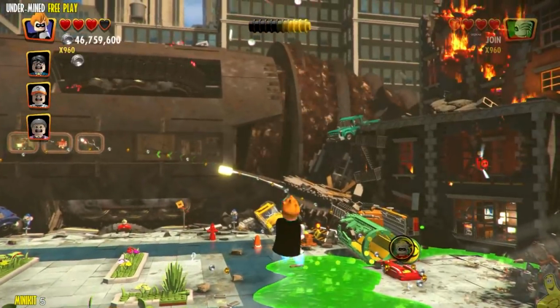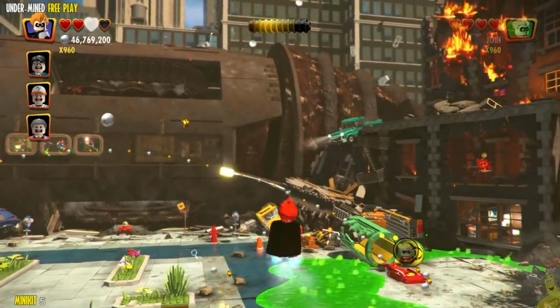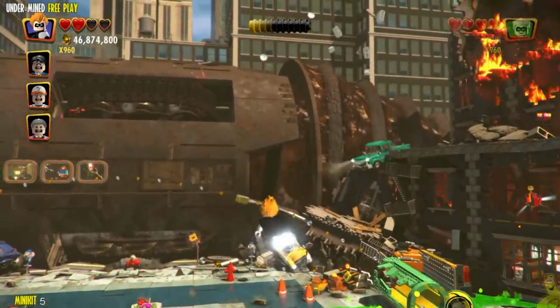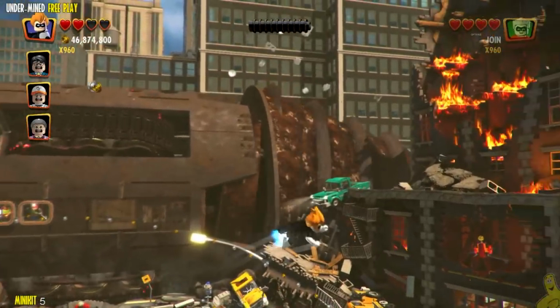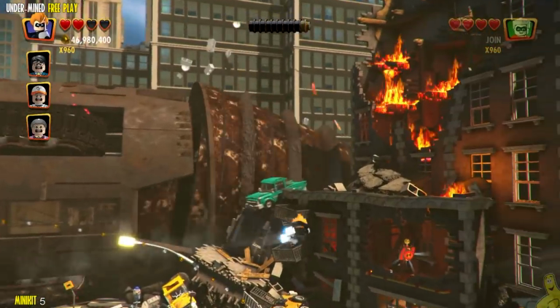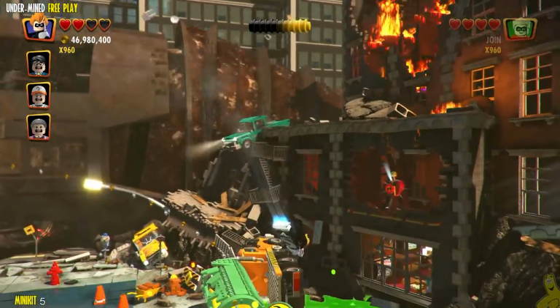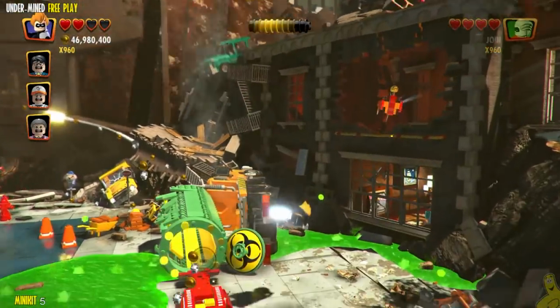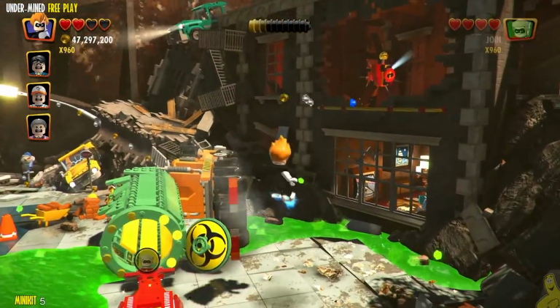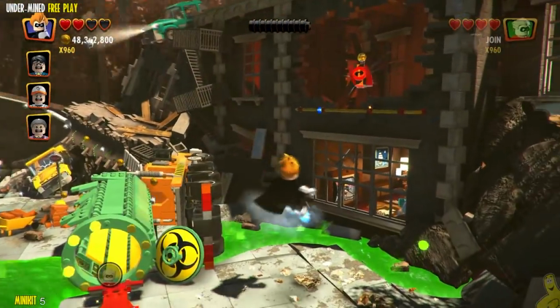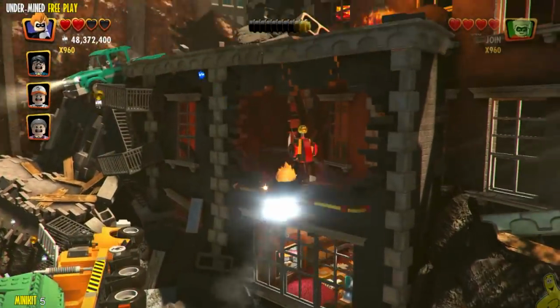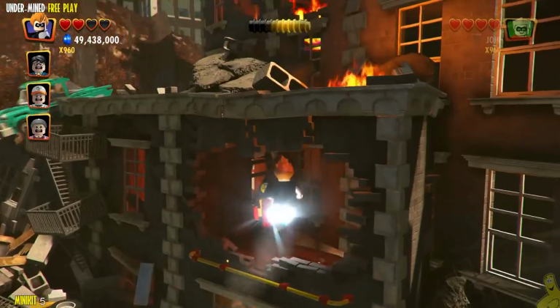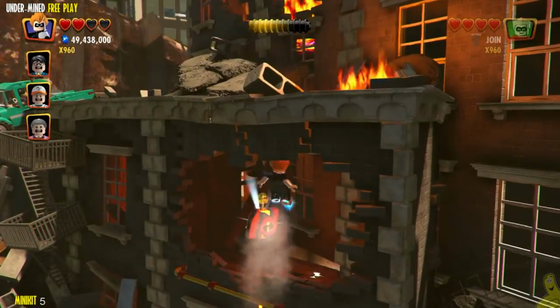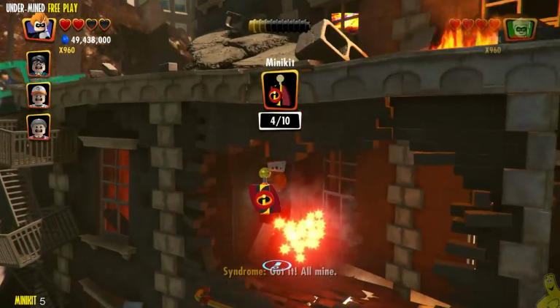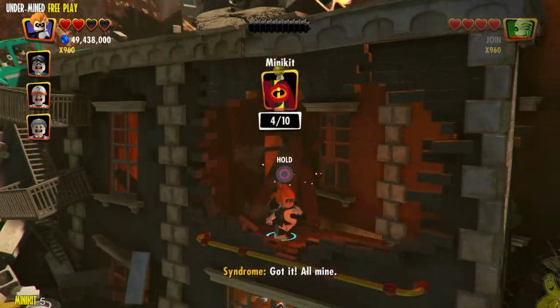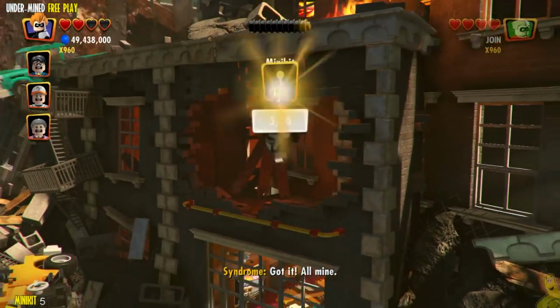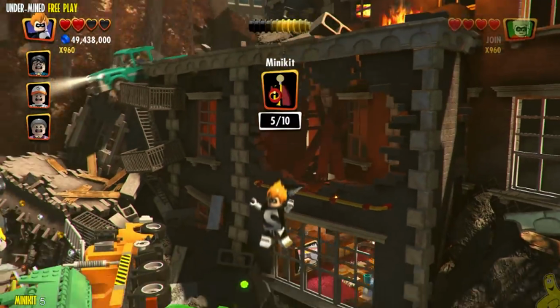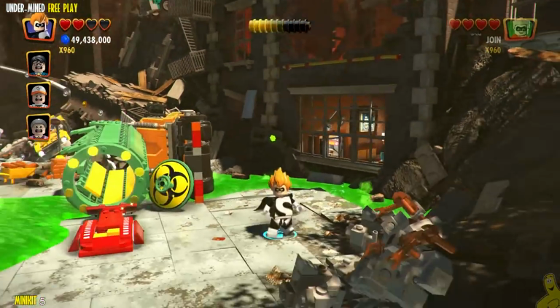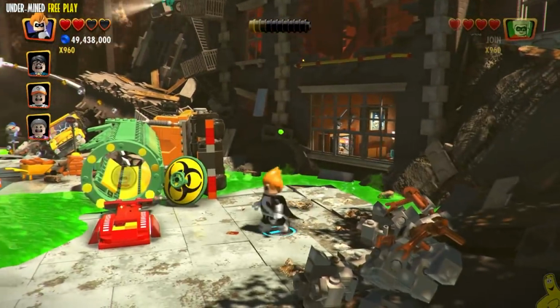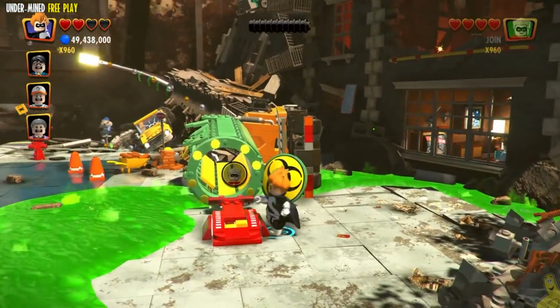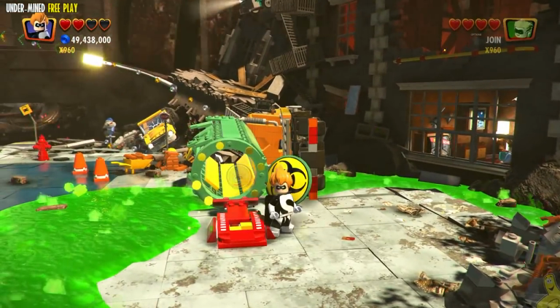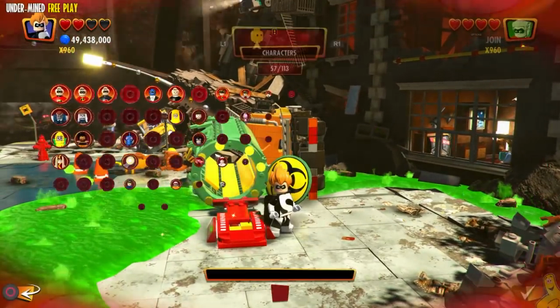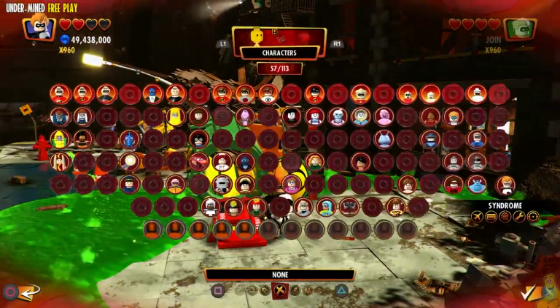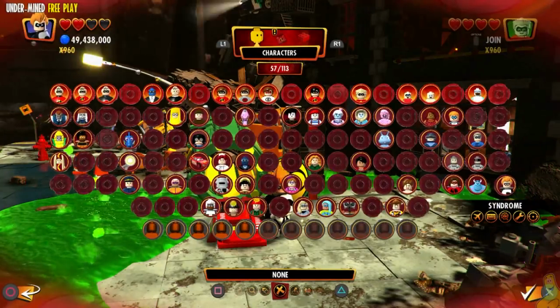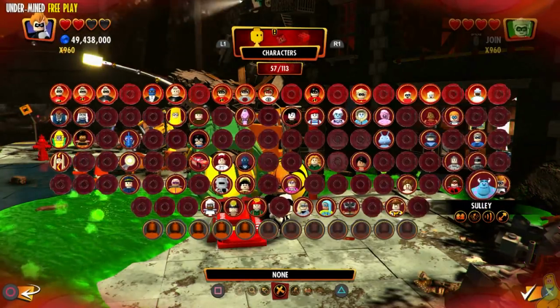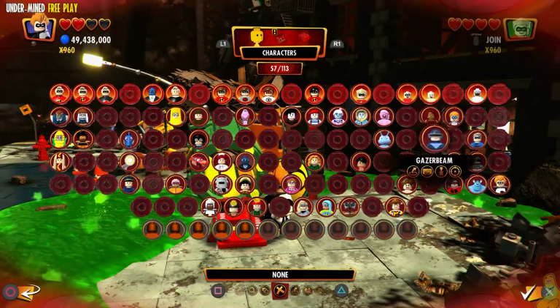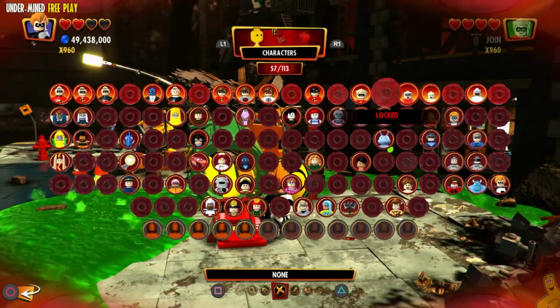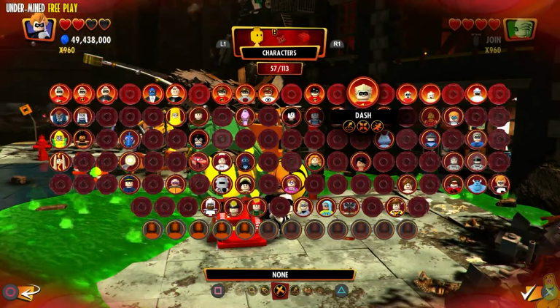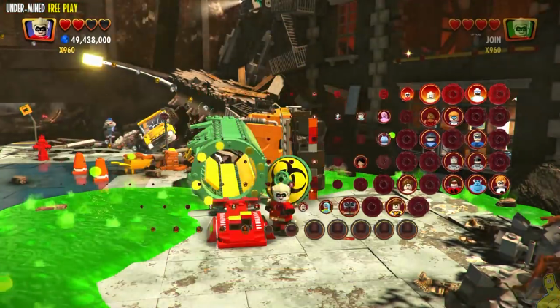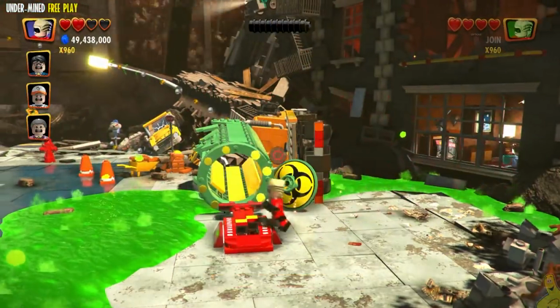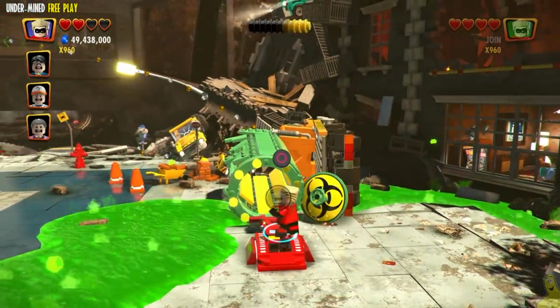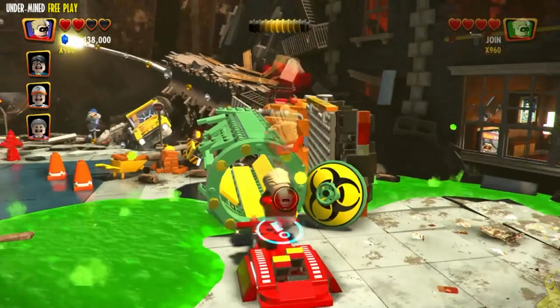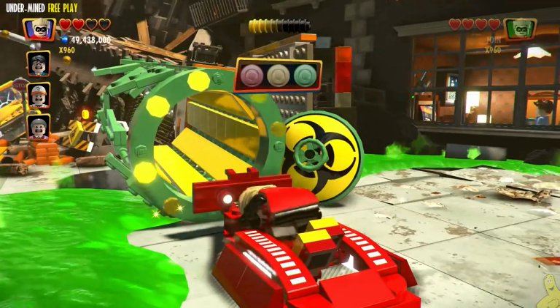Over on the far right there's an apartment wall that's been busted. Go ahead and fly inside and grab that minikit. Nobody in that apartment is going to be needed anymore — we'll just blame the cleaning lady if anybody asks.